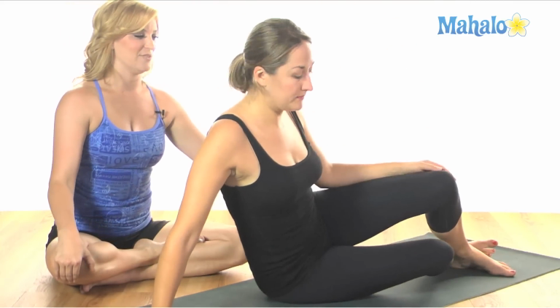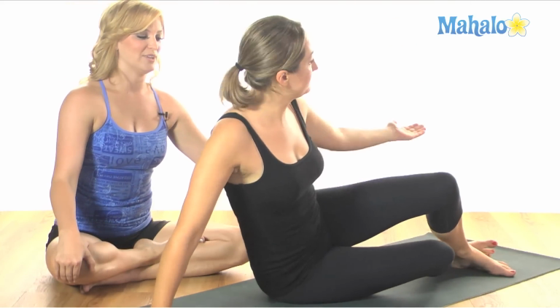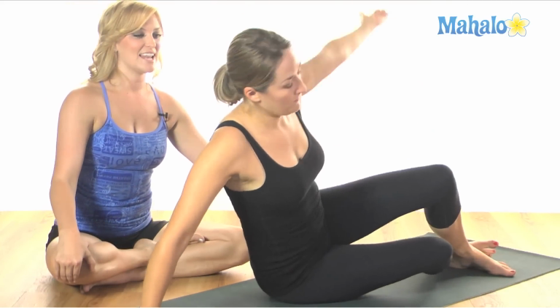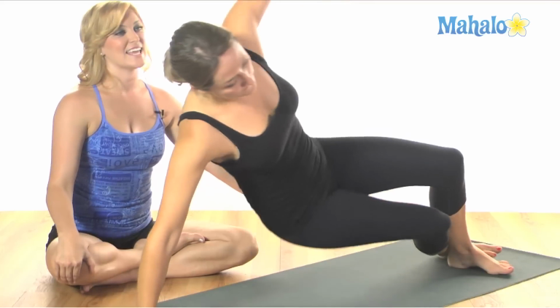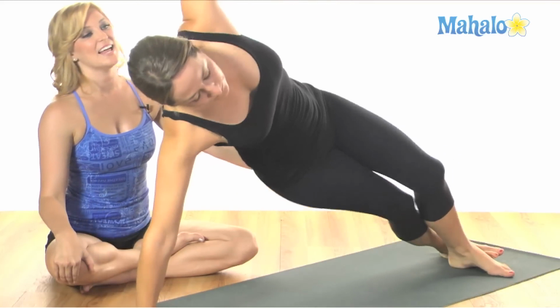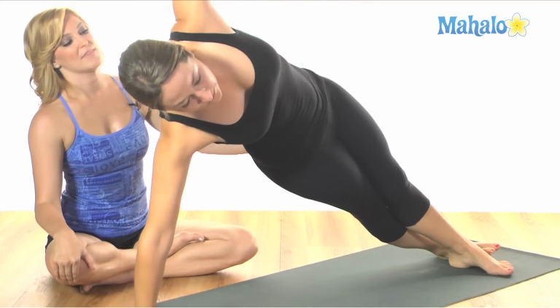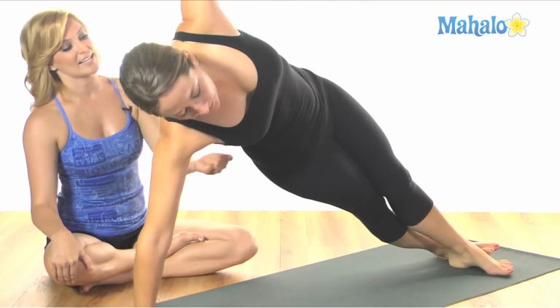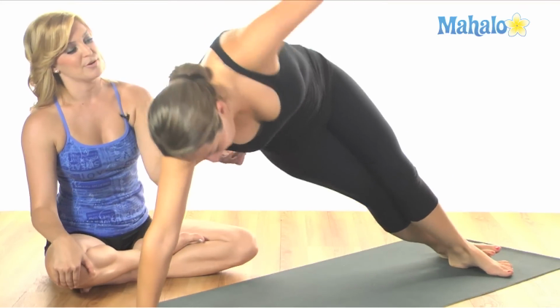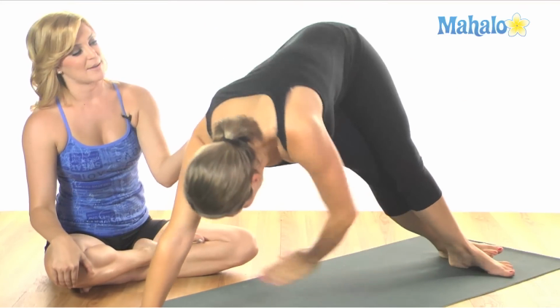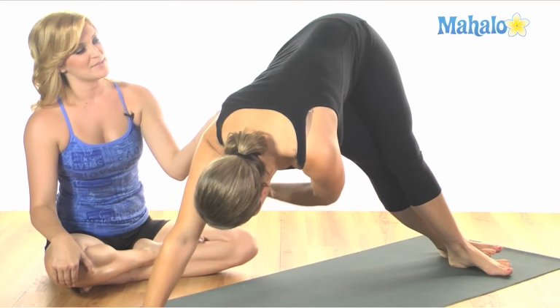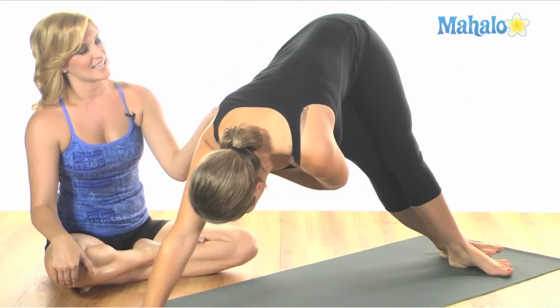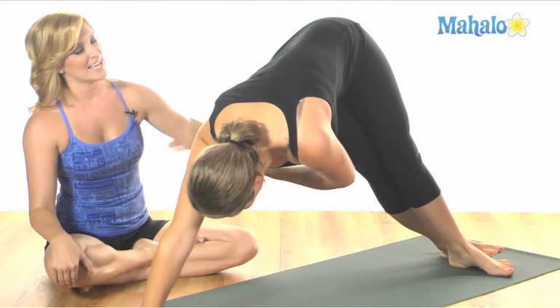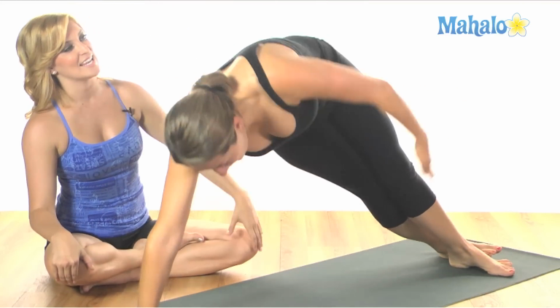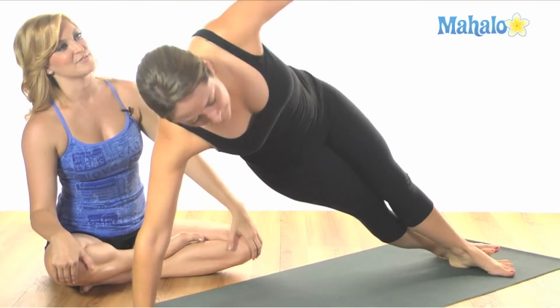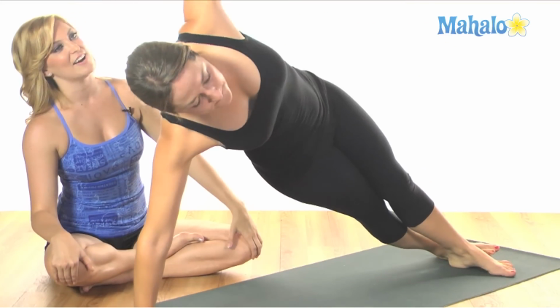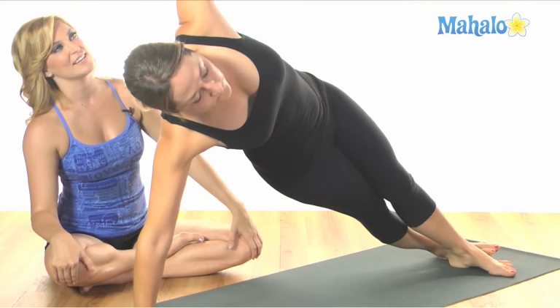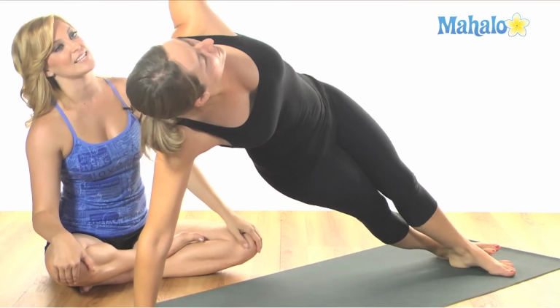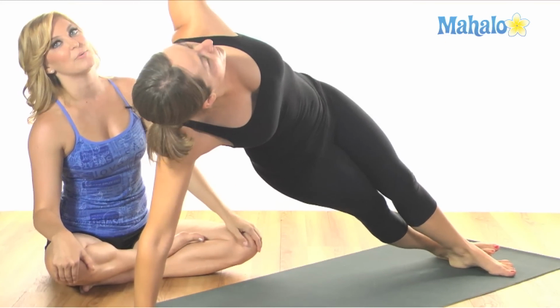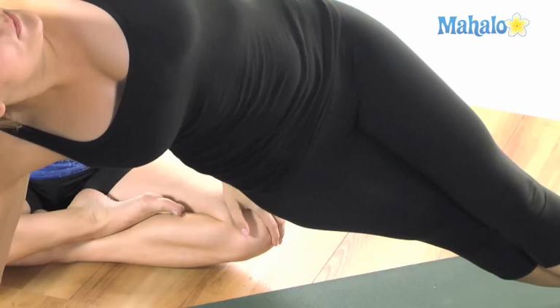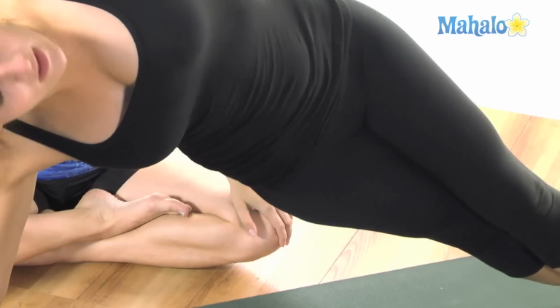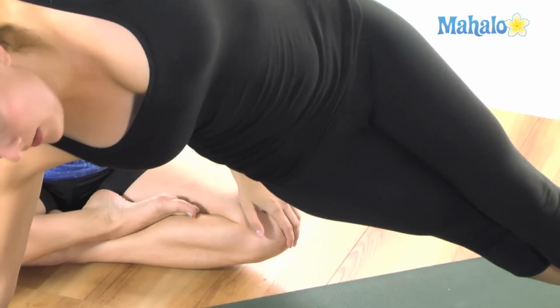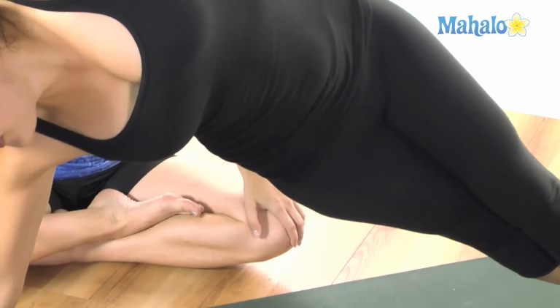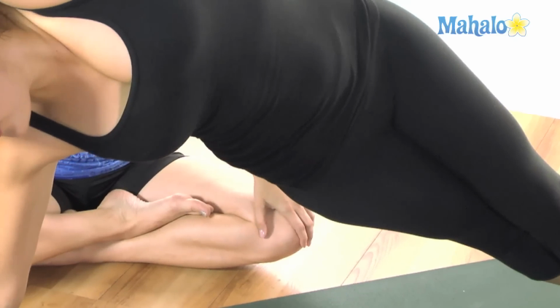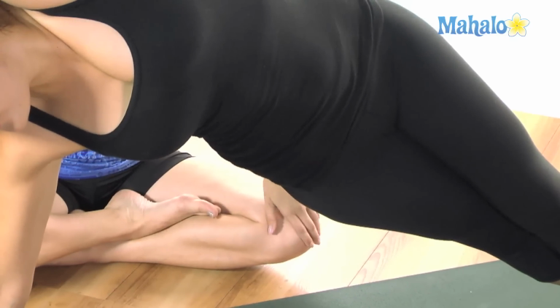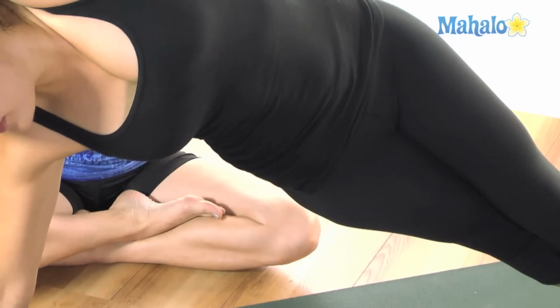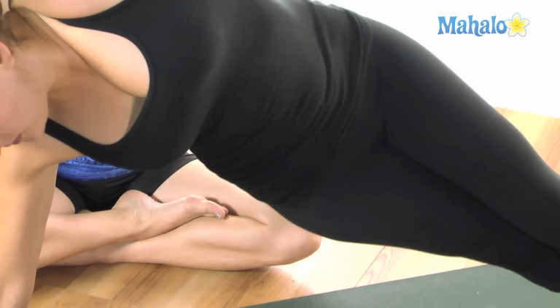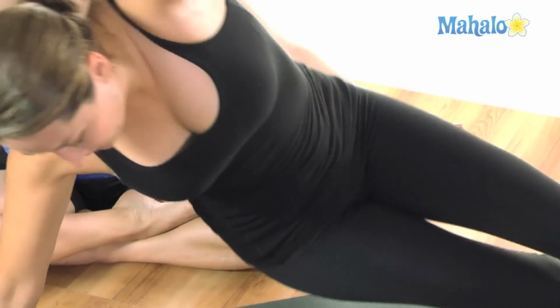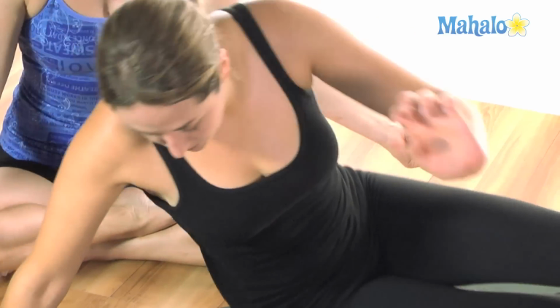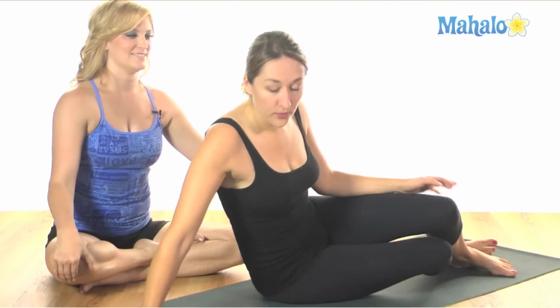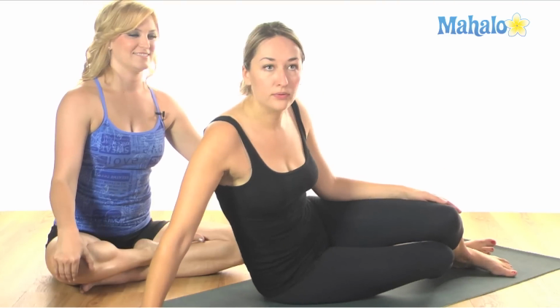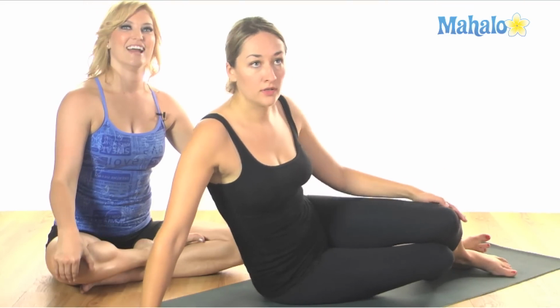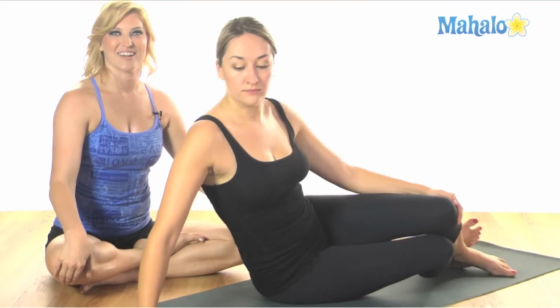One more like that. Inhale up. Exhale, pull those abs up to the ceiling. Inhale to reach it out. Exhale, open the chest. Inhale, reach over the head. And exhale, sitting back down. And rest.